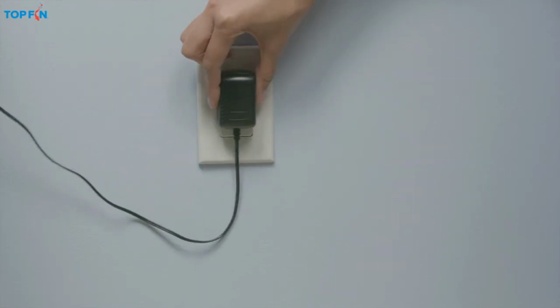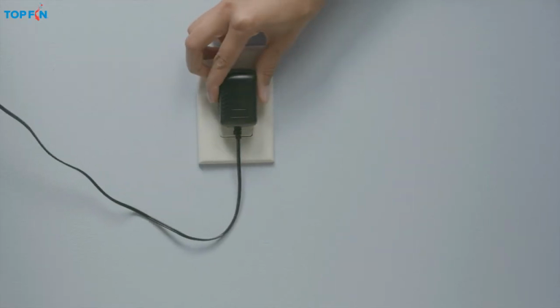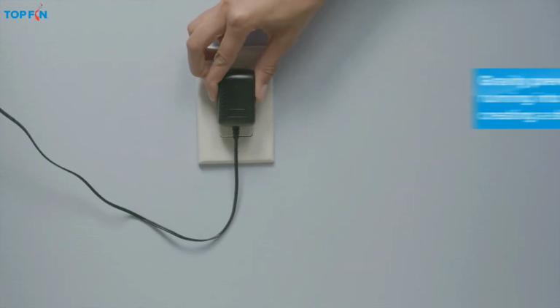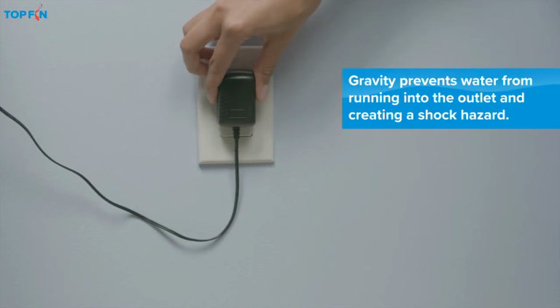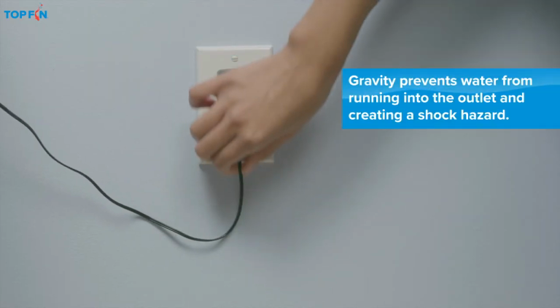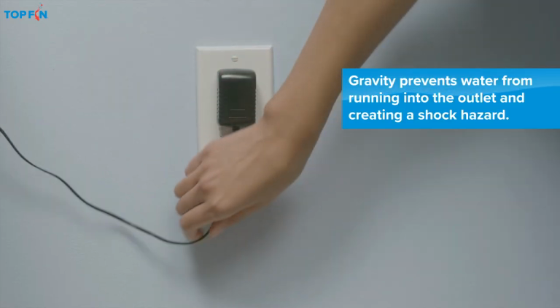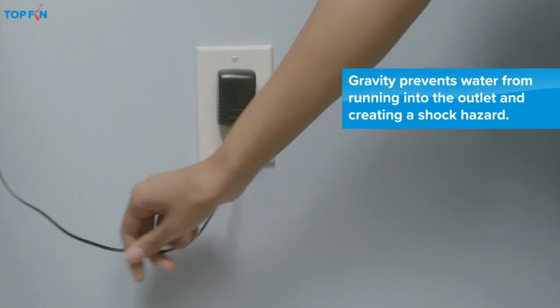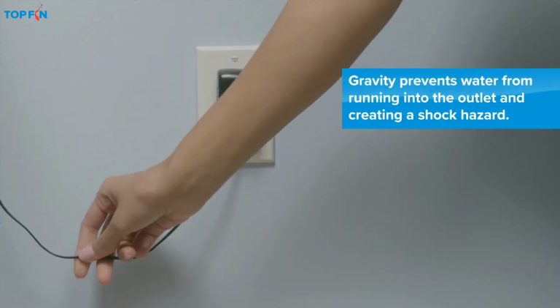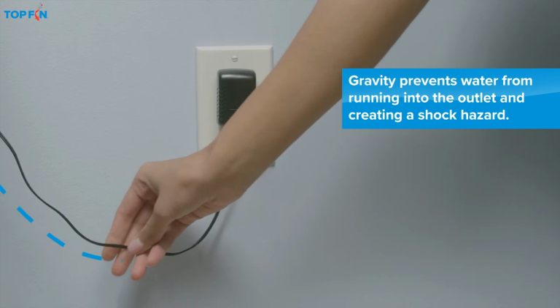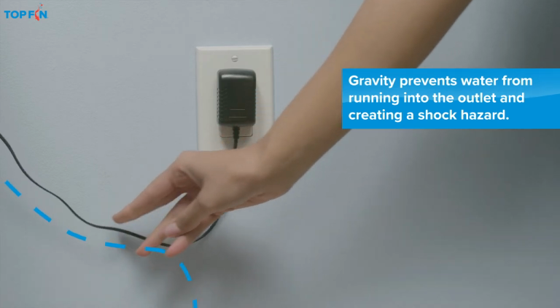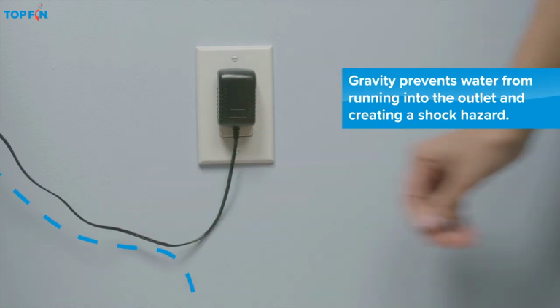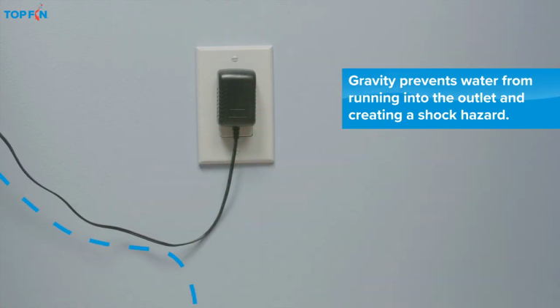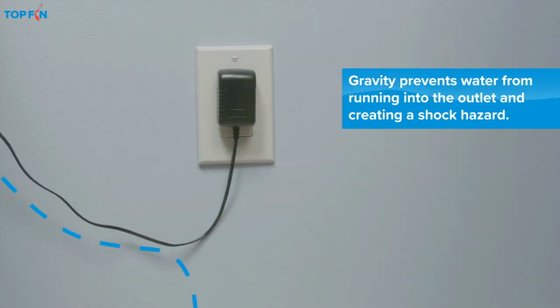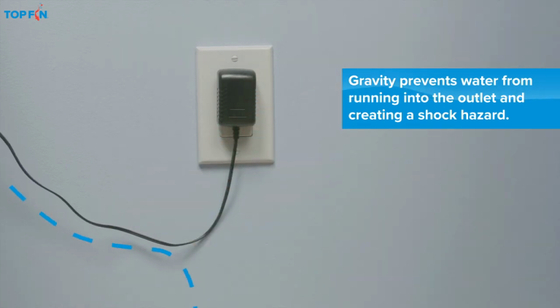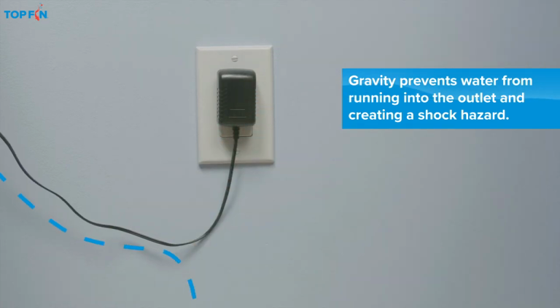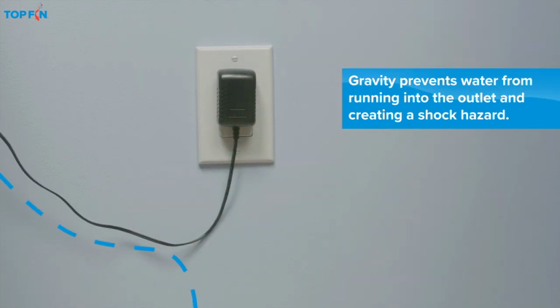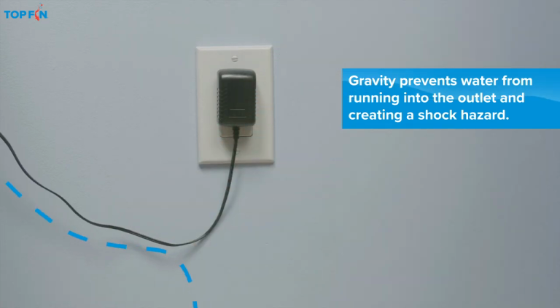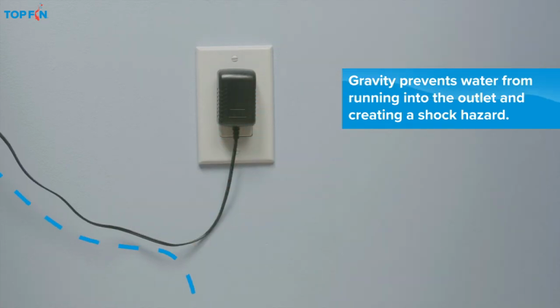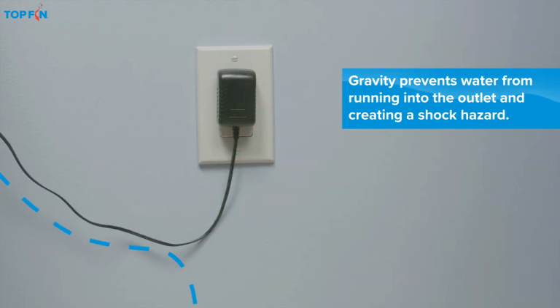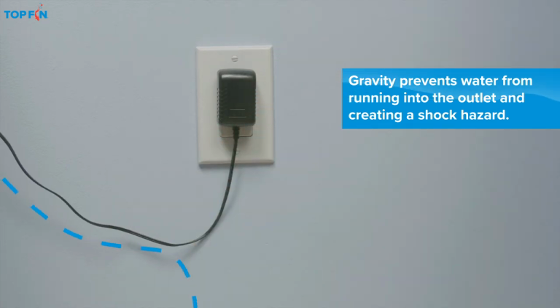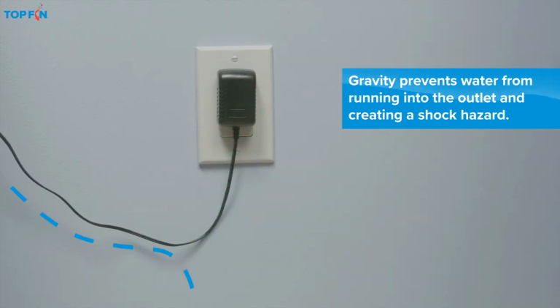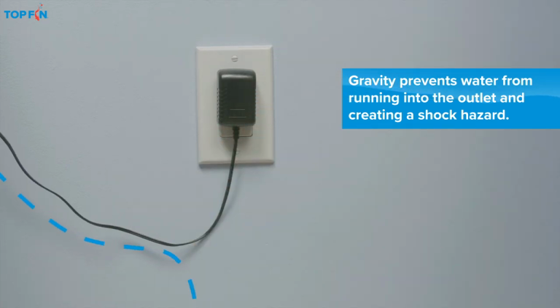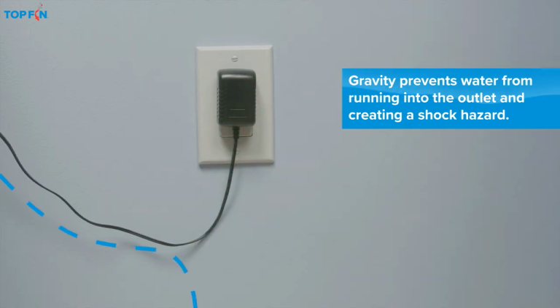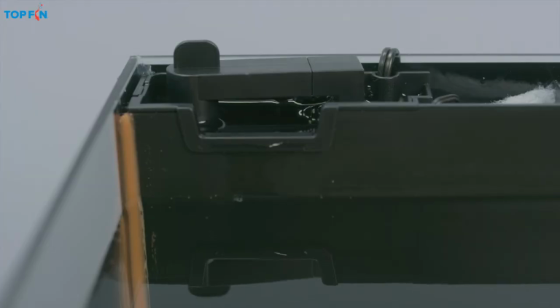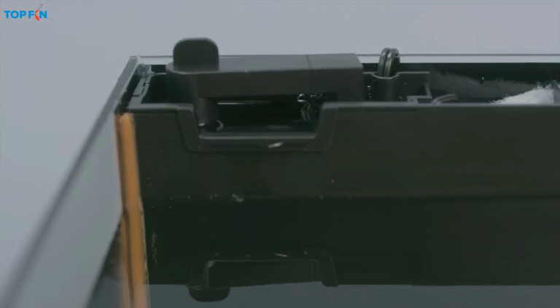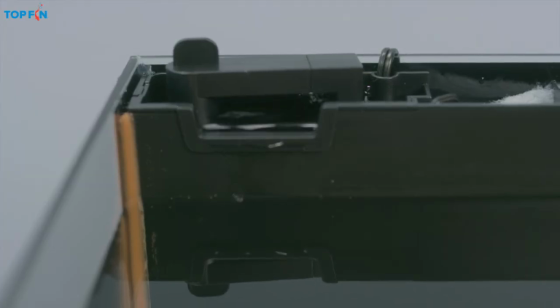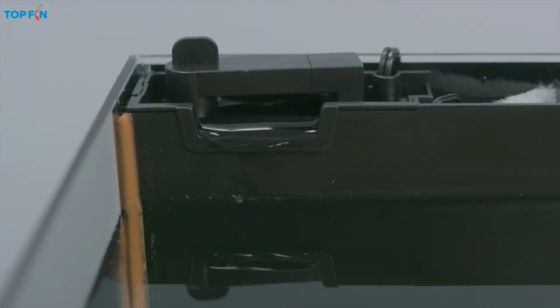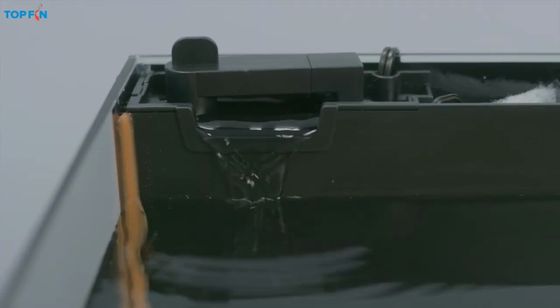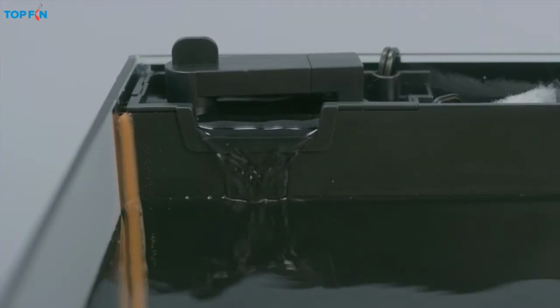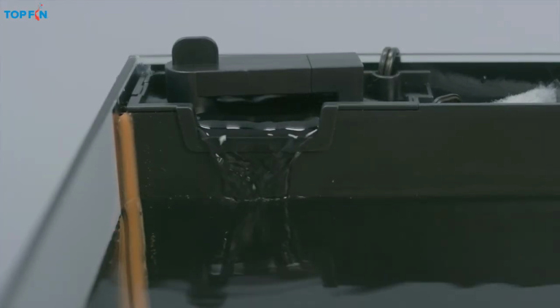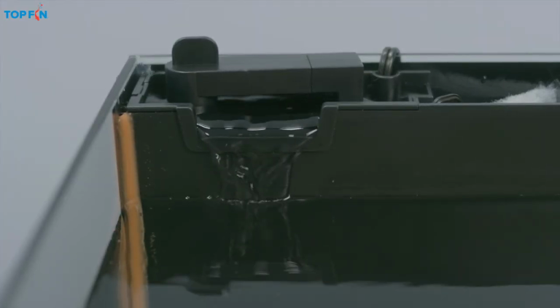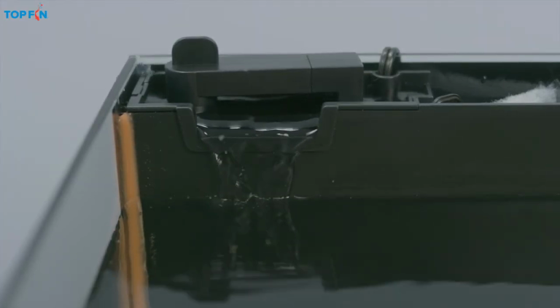Plug in the power cords, leaving enough slack to create a drip loop for each cord, to avoid a shock hazard. Most Top Fin filters will turn on automatically when plugged in.